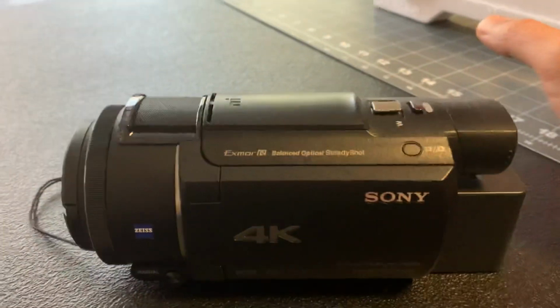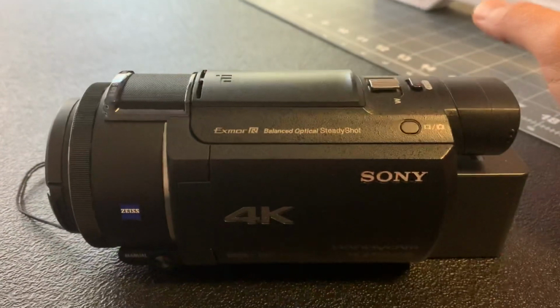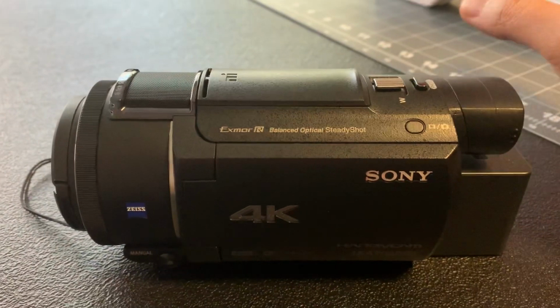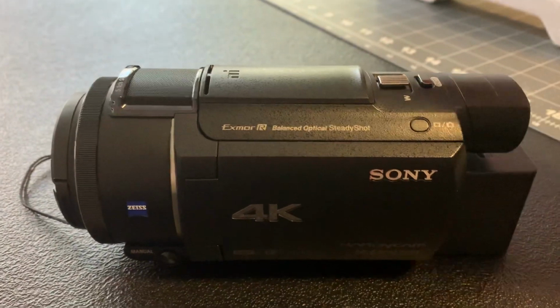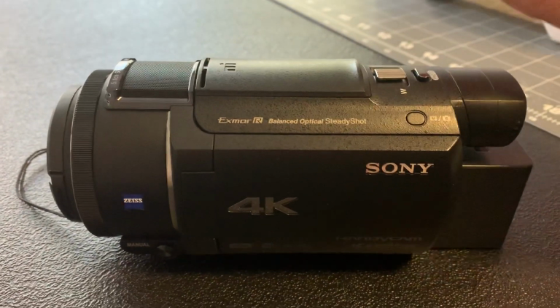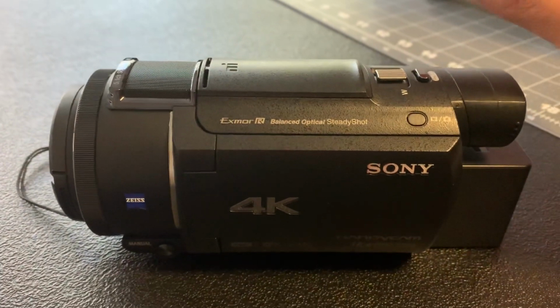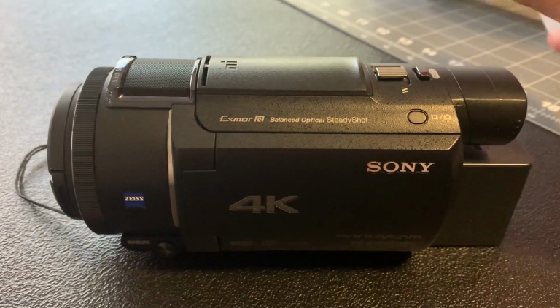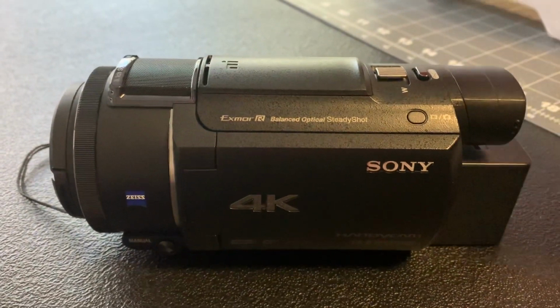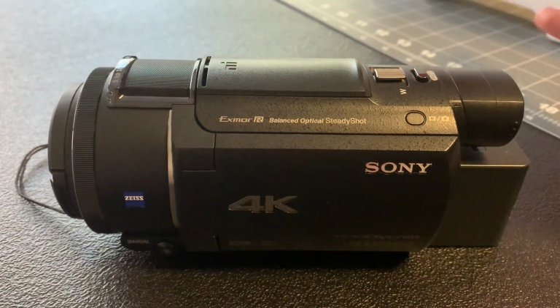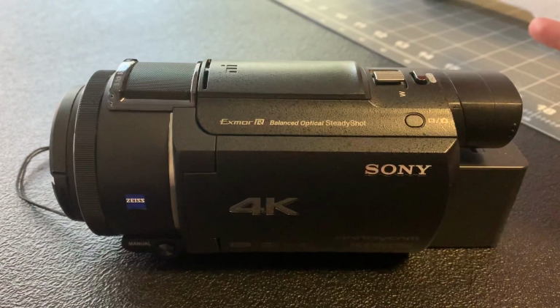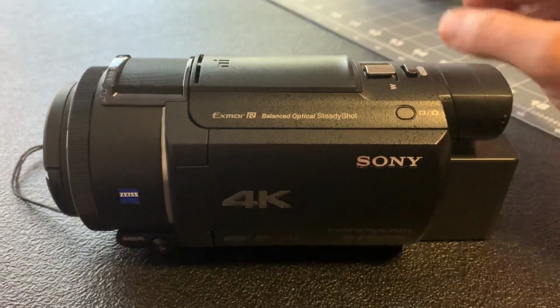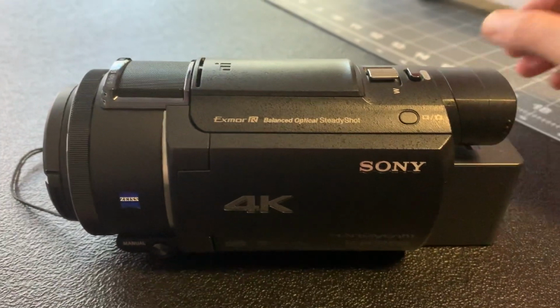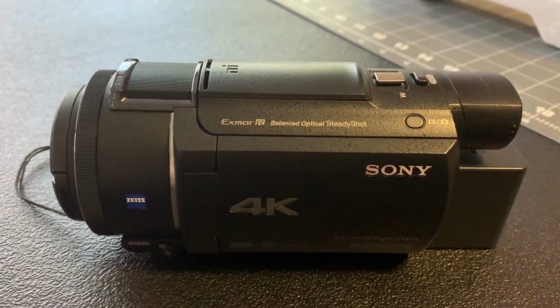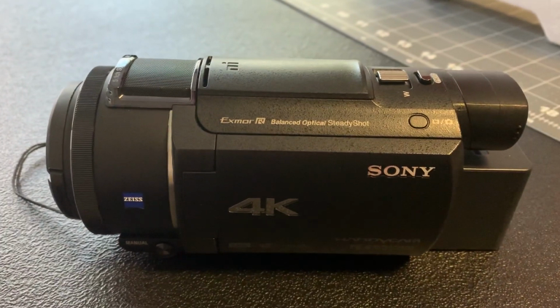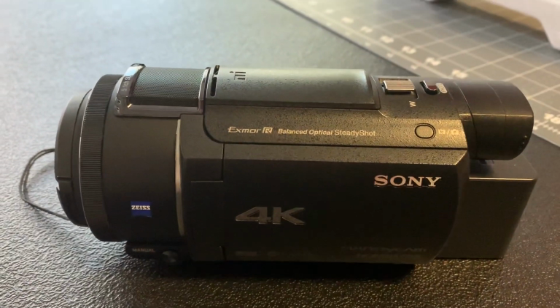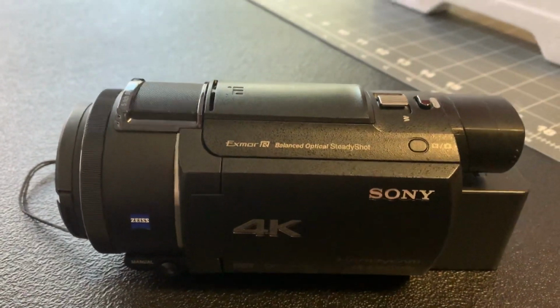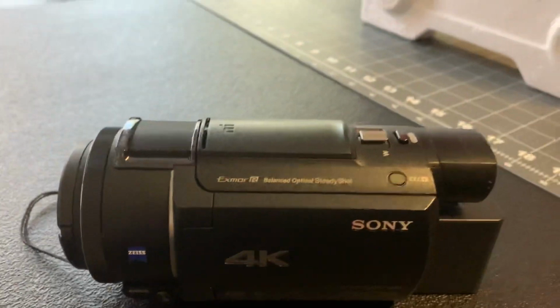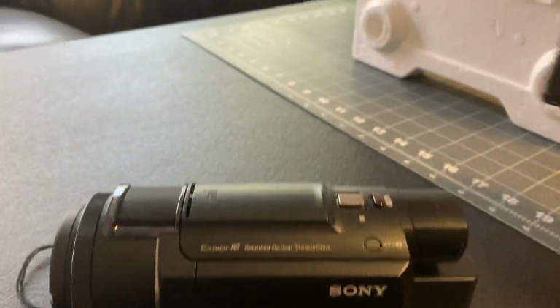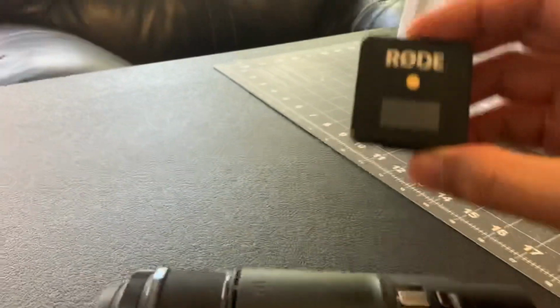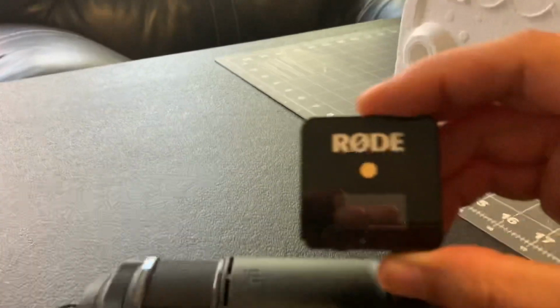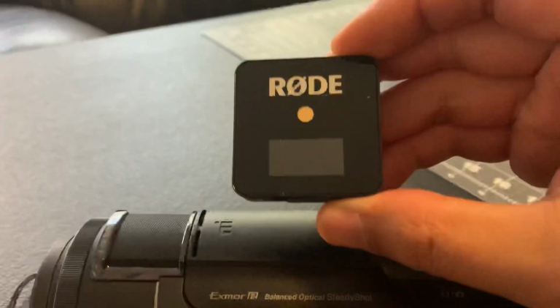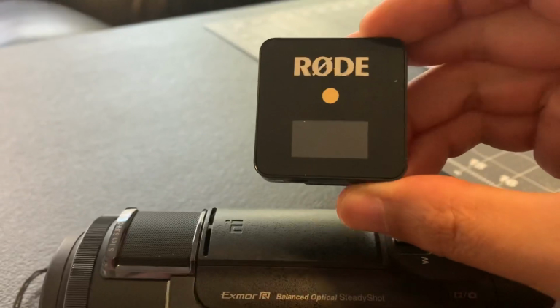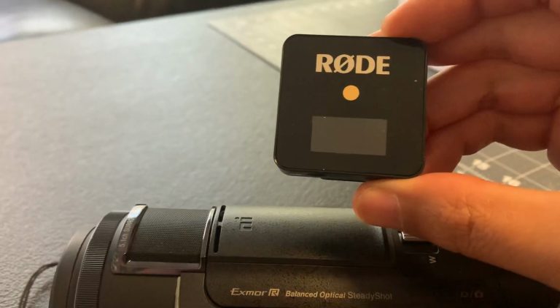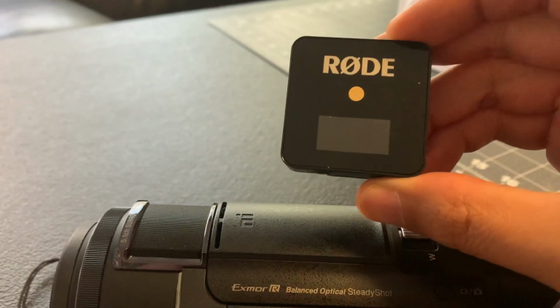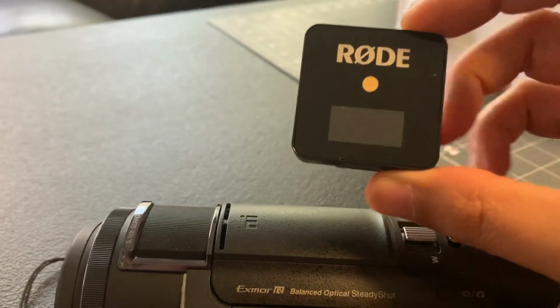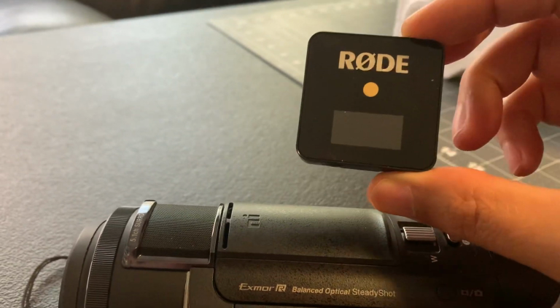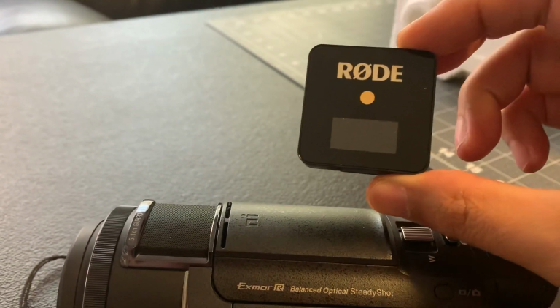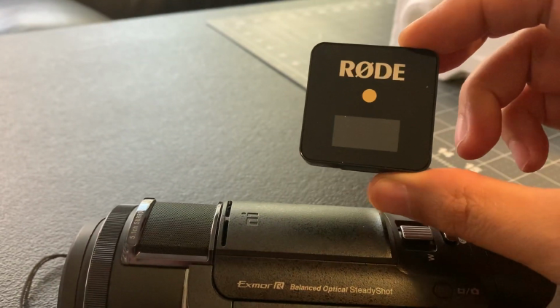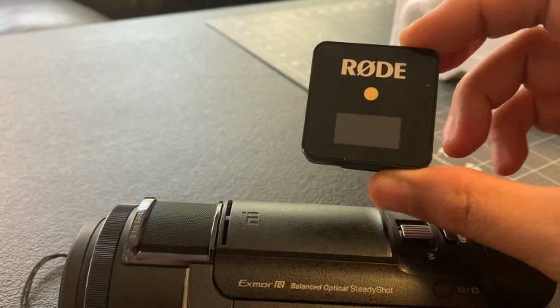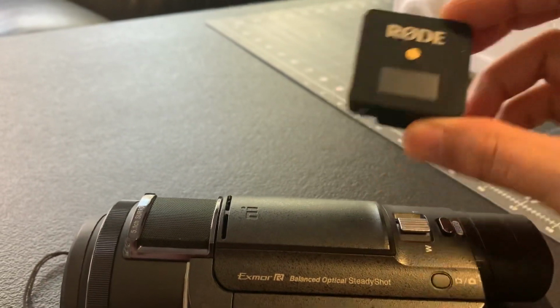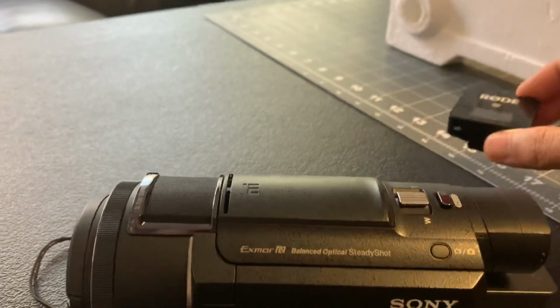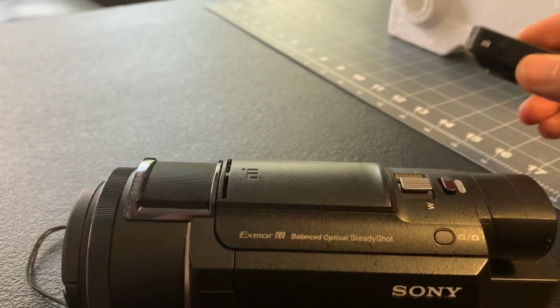But when you're moving around and the camera is staying still, it doesn't do all that great. So what I did was I bought a Rode Wireless Go, and this is the receiver for the Rode Wireless Go system.